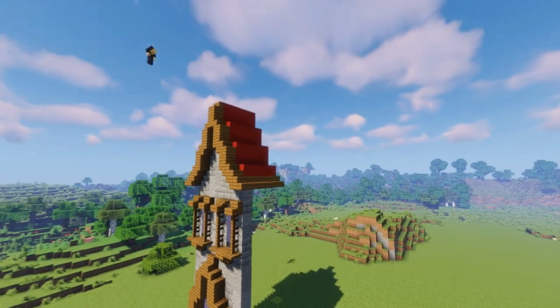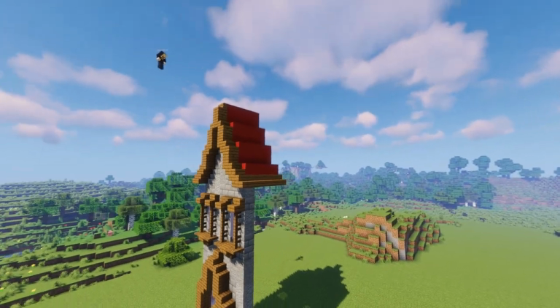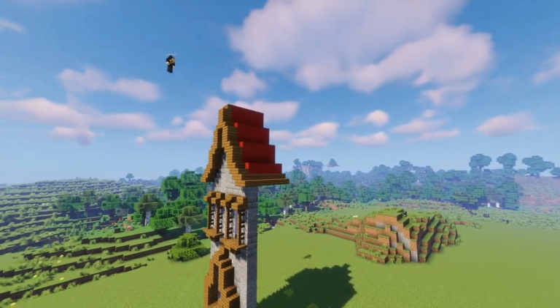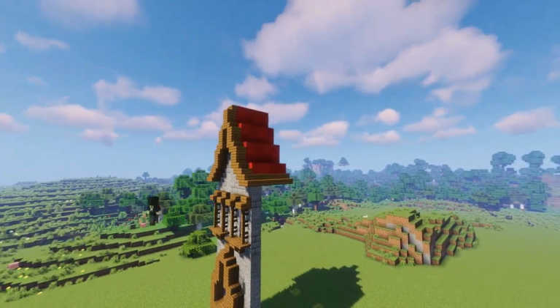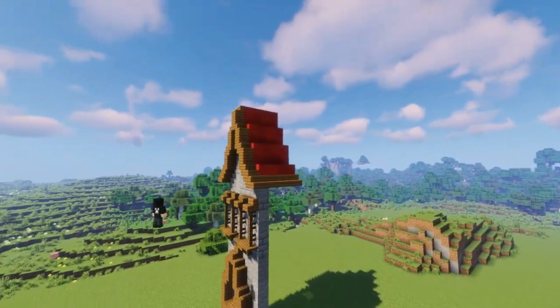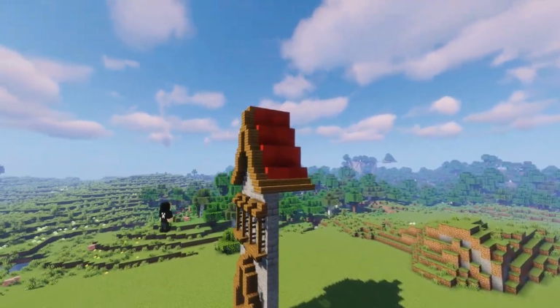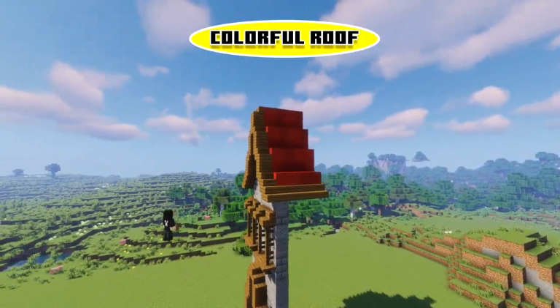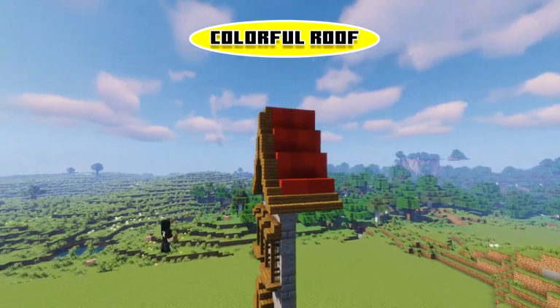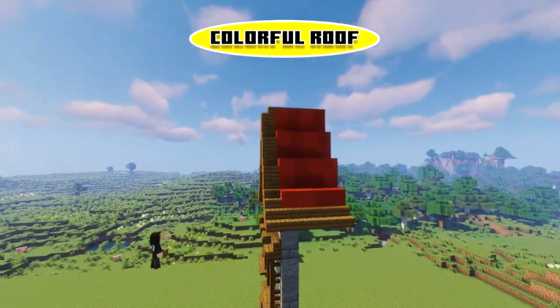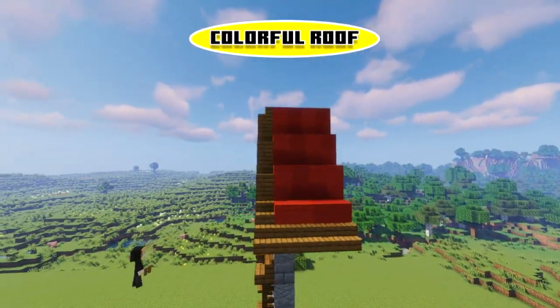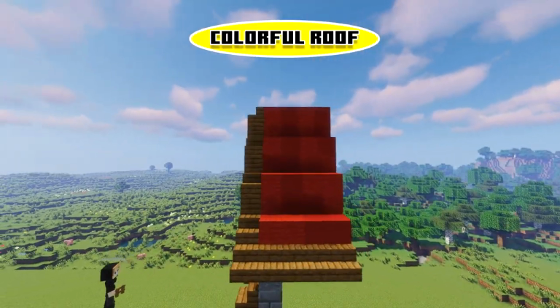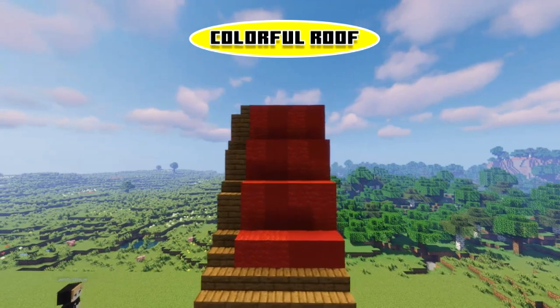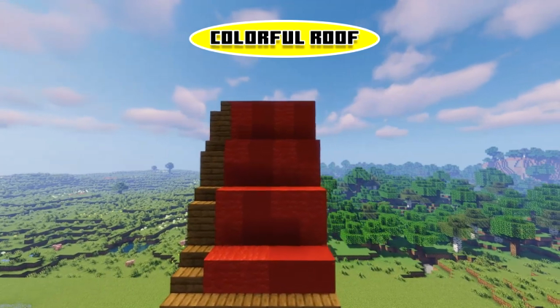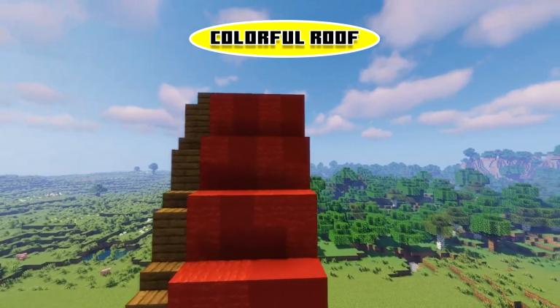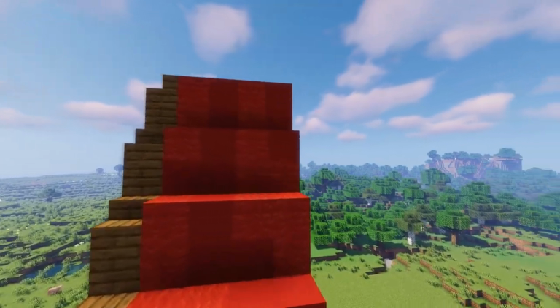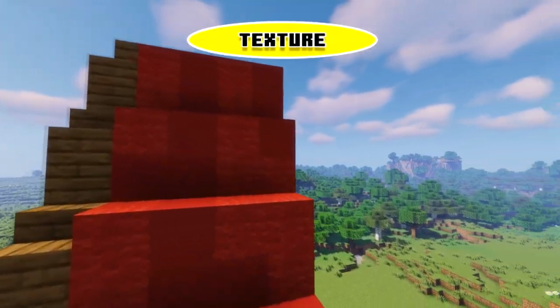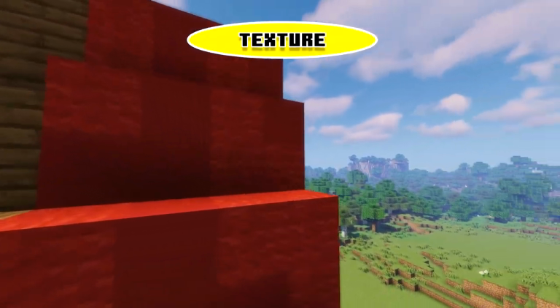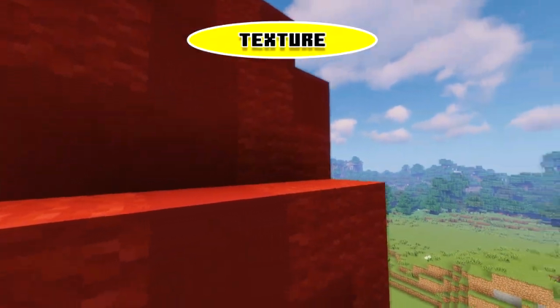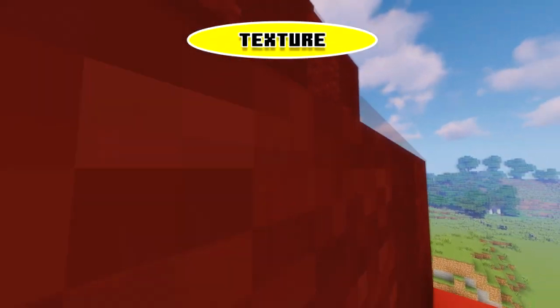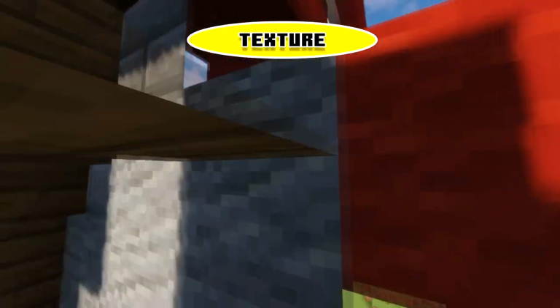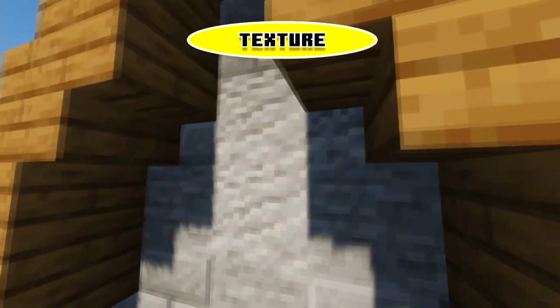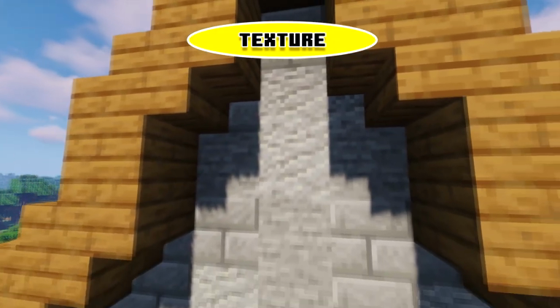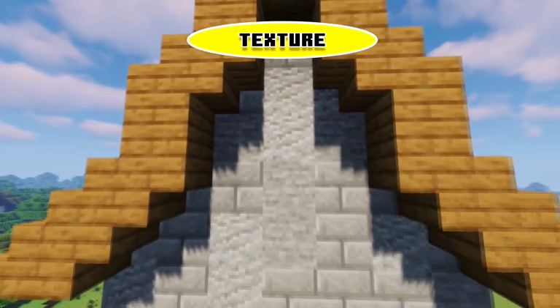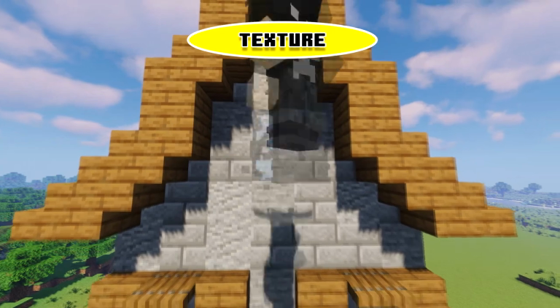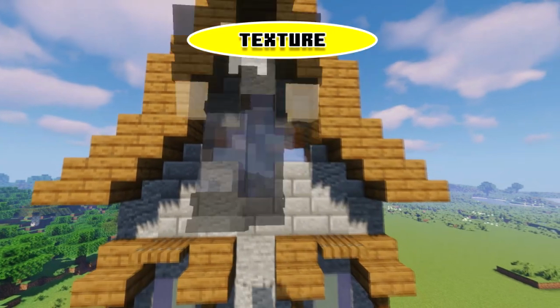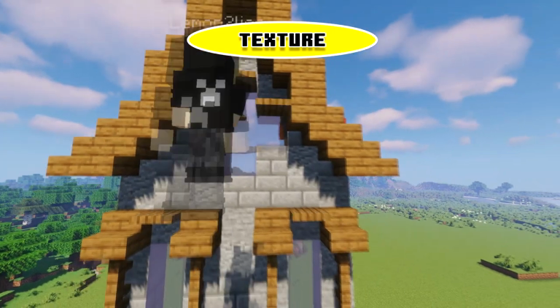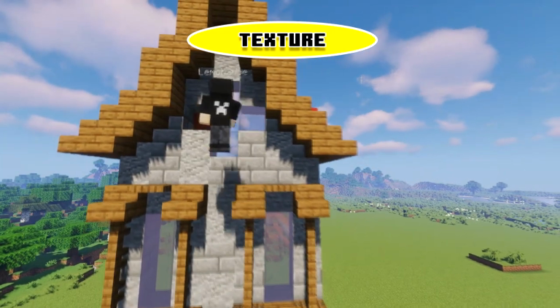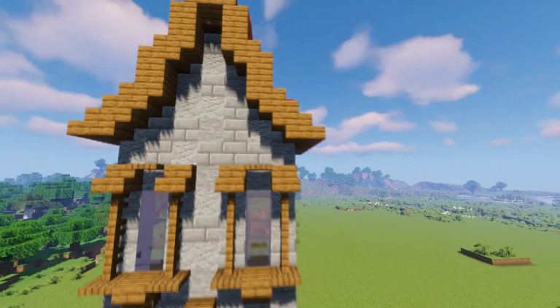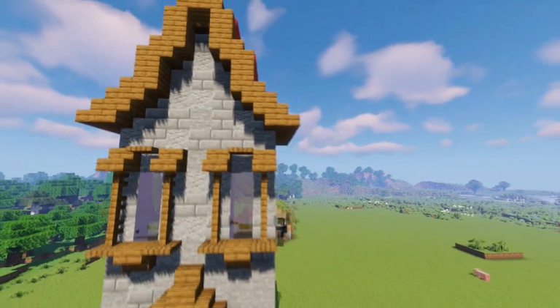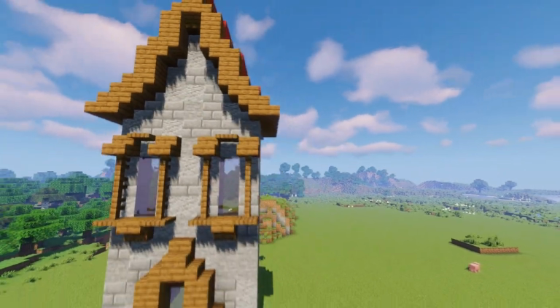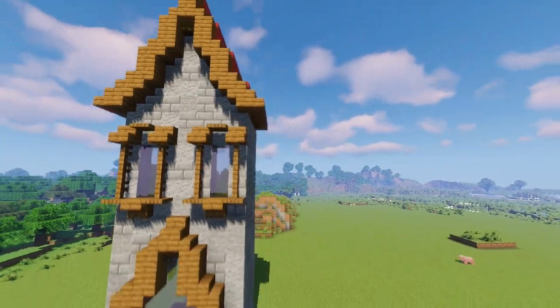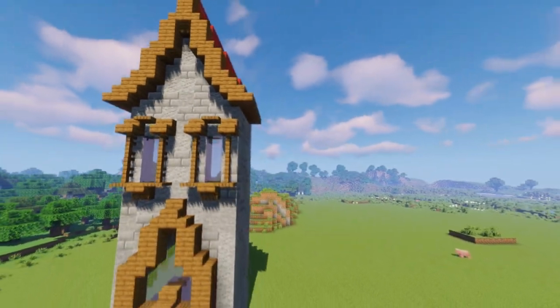Next, we have two tips. The first one is to make a colorful roof like you see here. The second one is to add texture — it's not just red concrete, it's red concrete and wool. And over here, I have multiple variants of stone all mixed together in the wall.